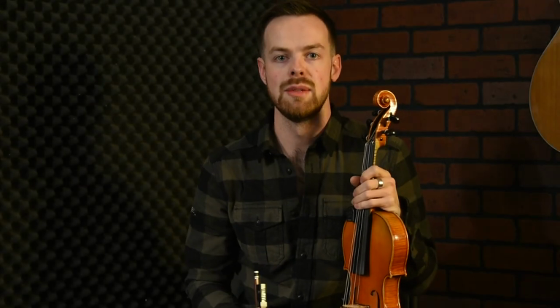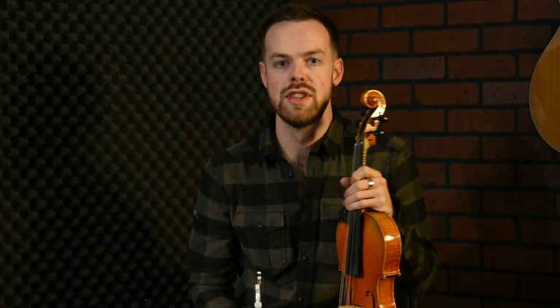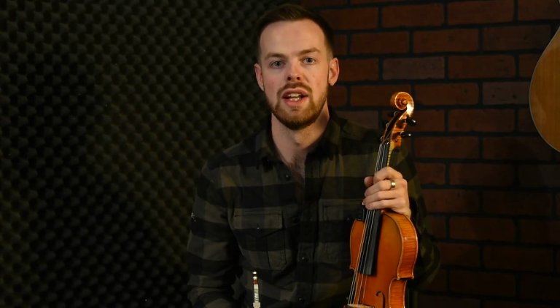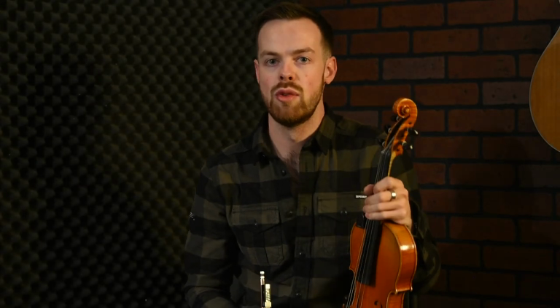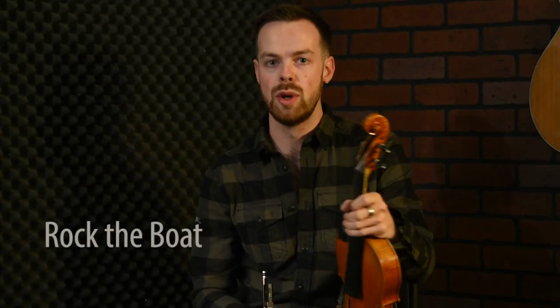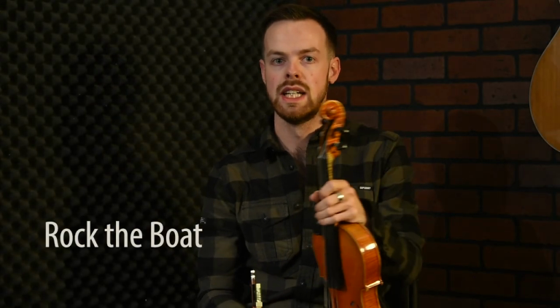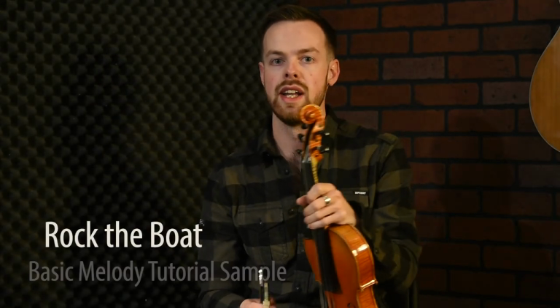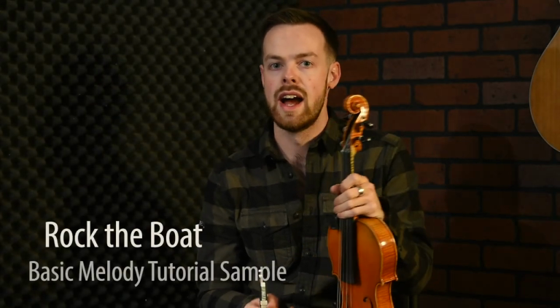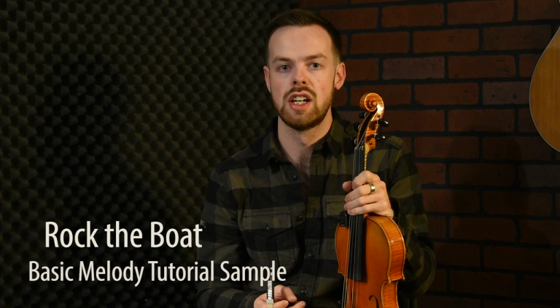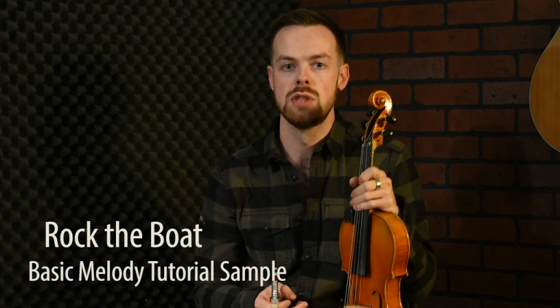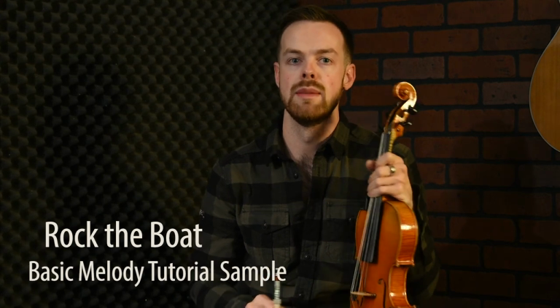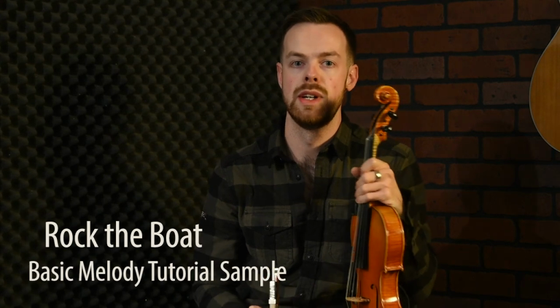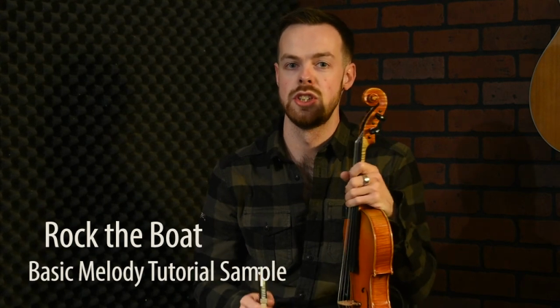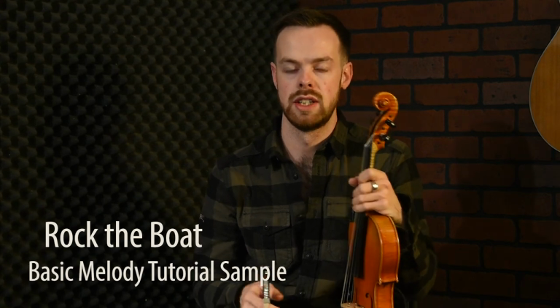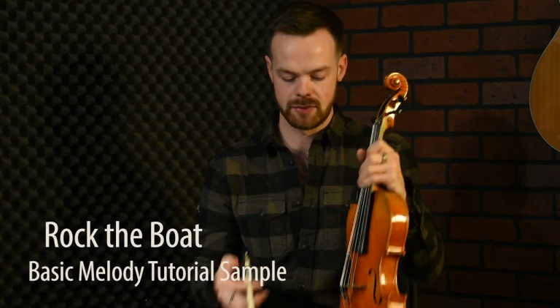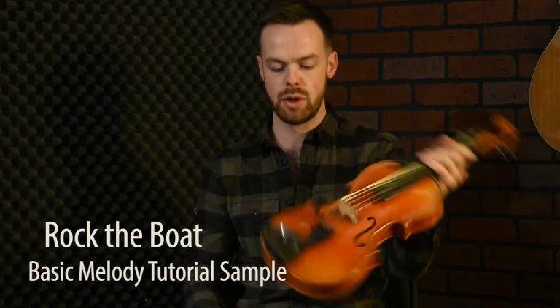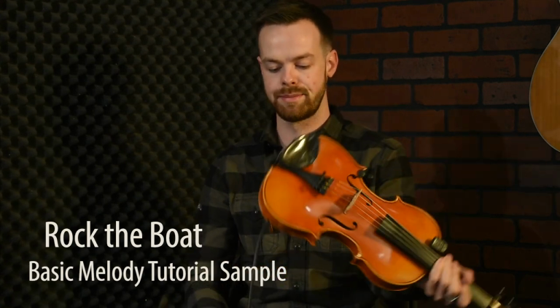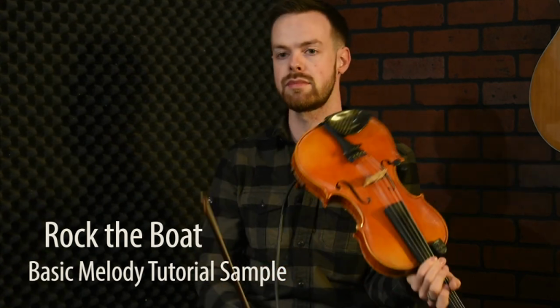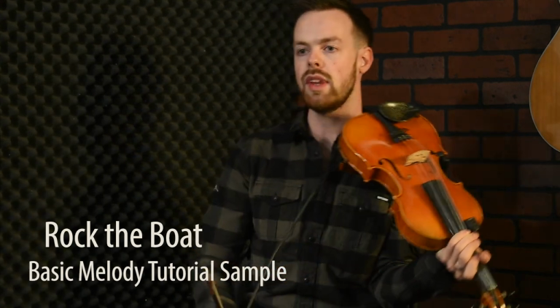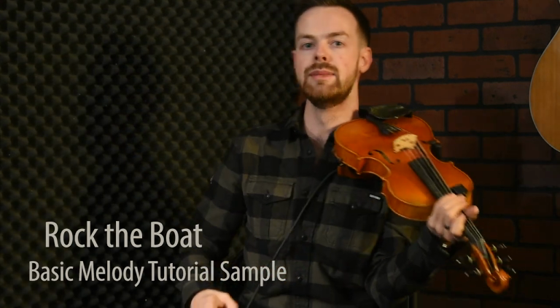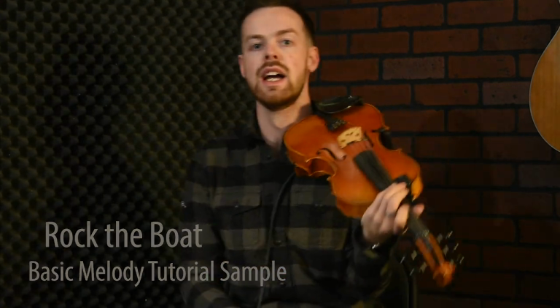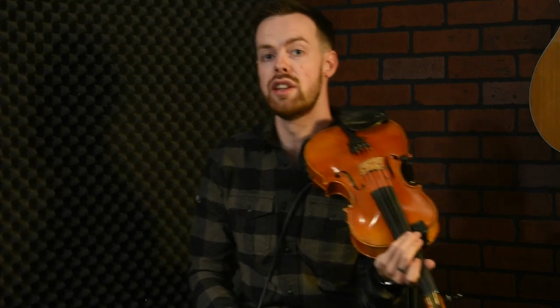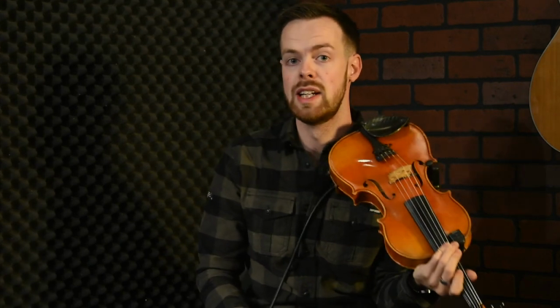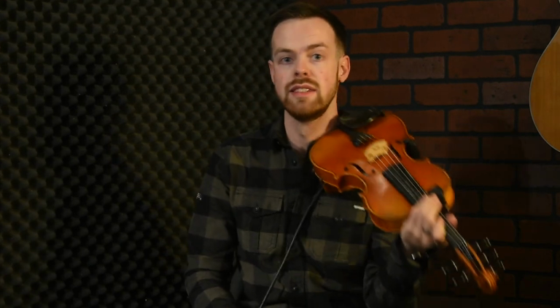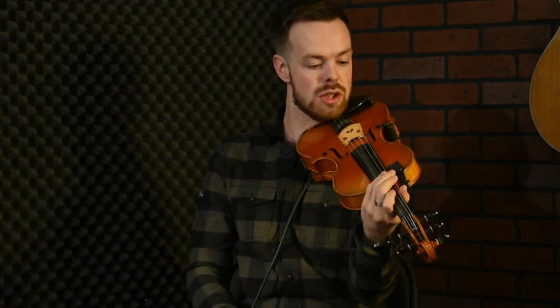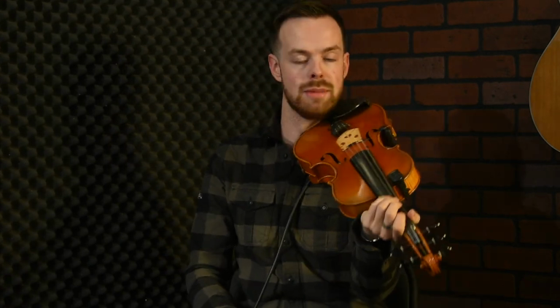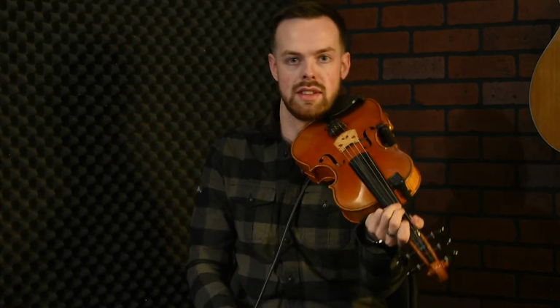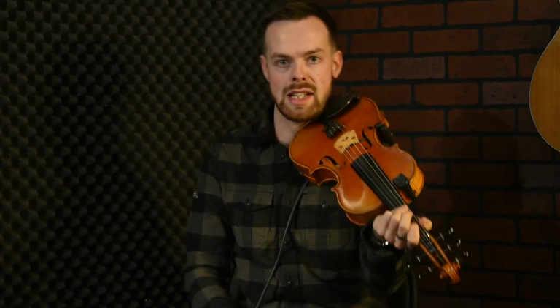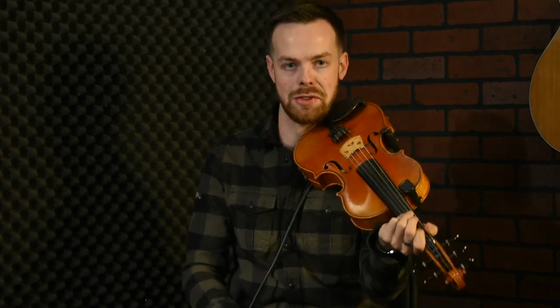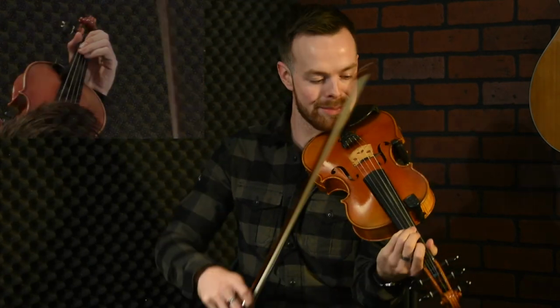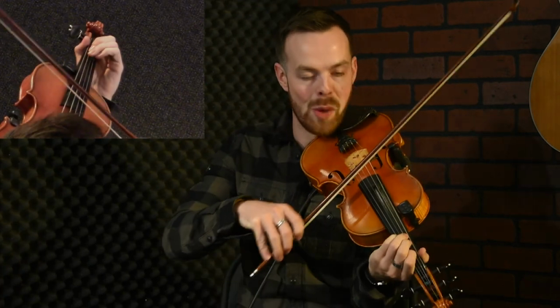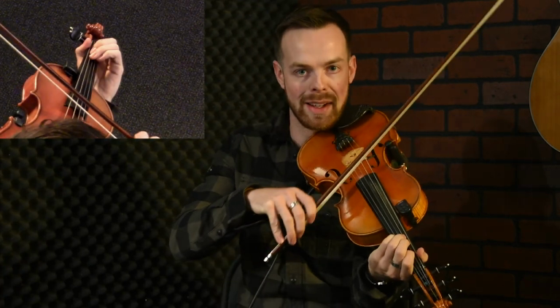Welcome to the tutorial of Rock the Boat, a great Irish jig composed by the box player called Marcin O'Connor from Galway. It's not very widely played, but it's a nice happy tune, so hopefully you'll like it.